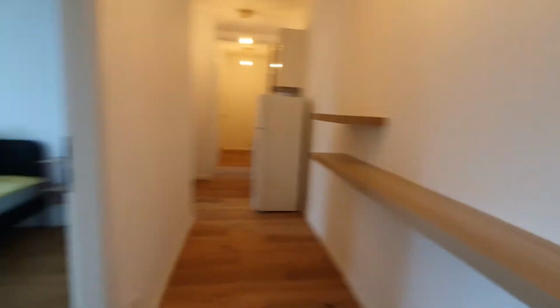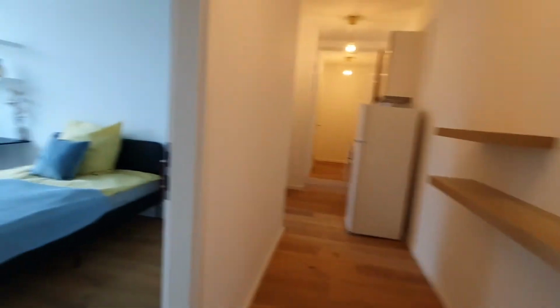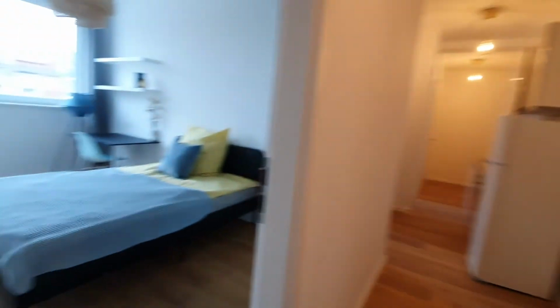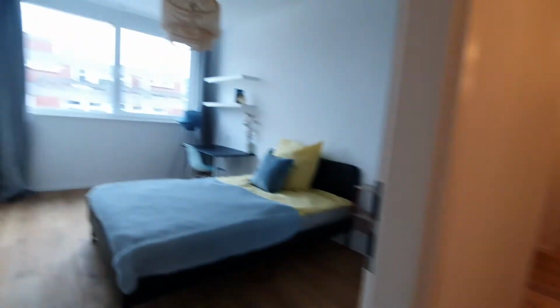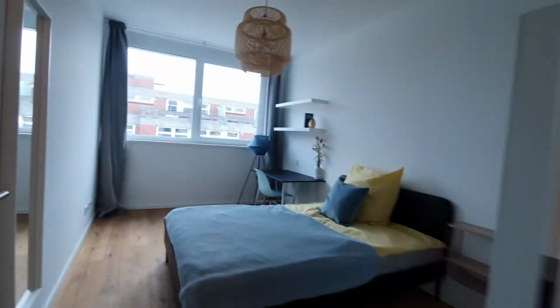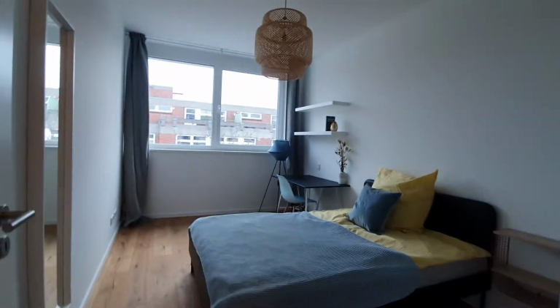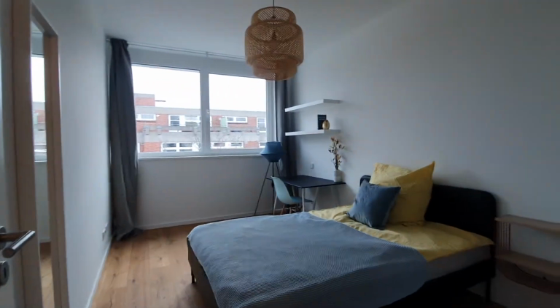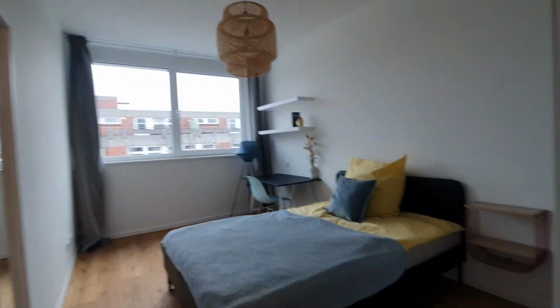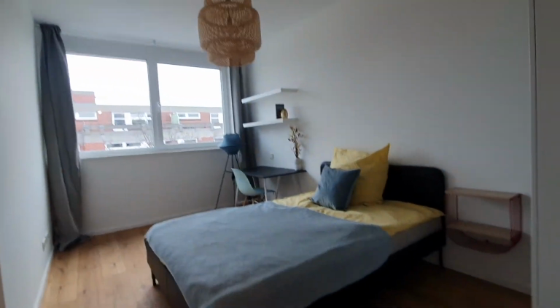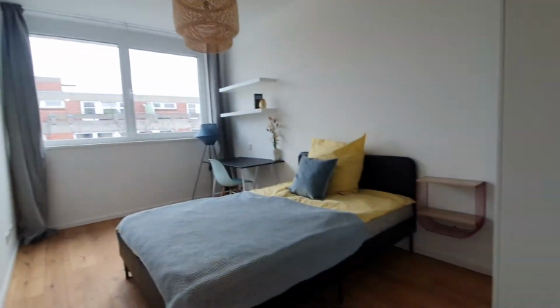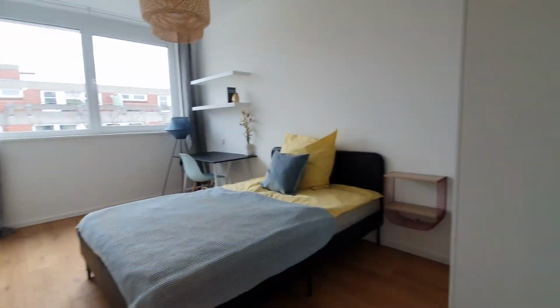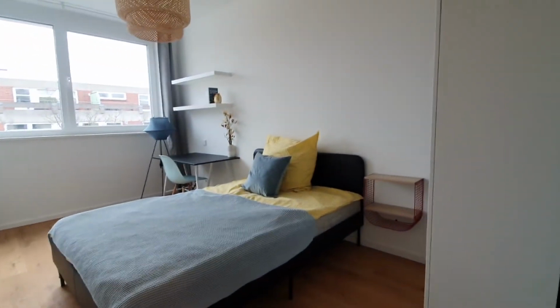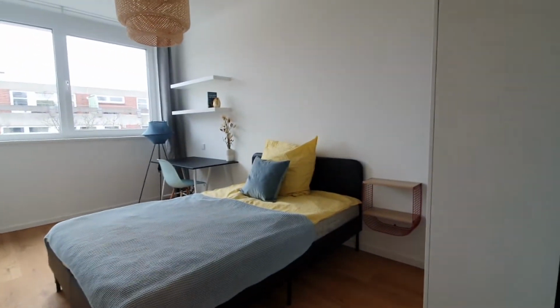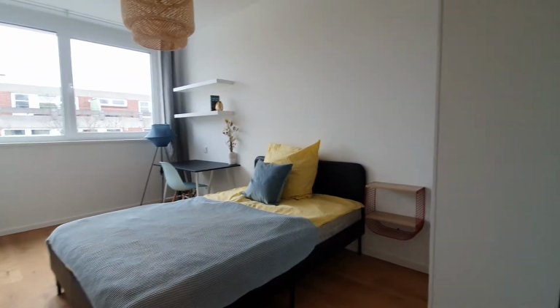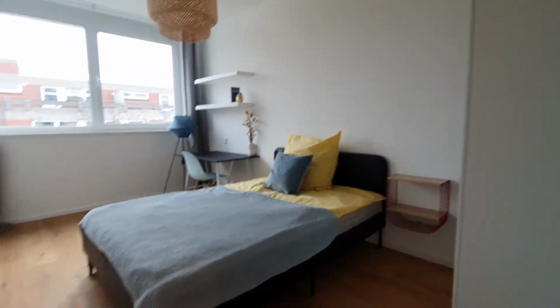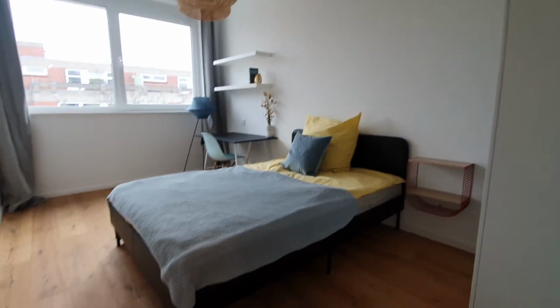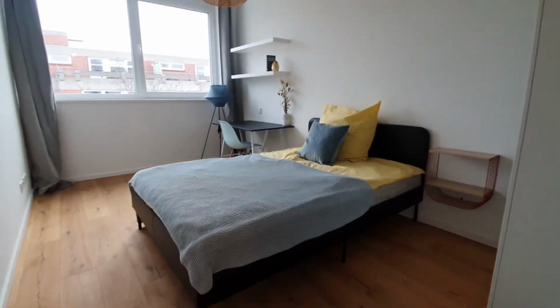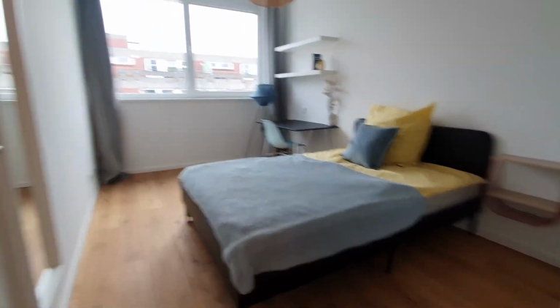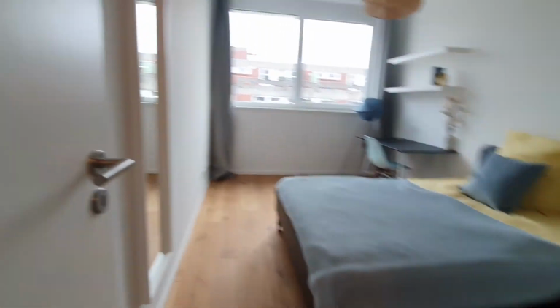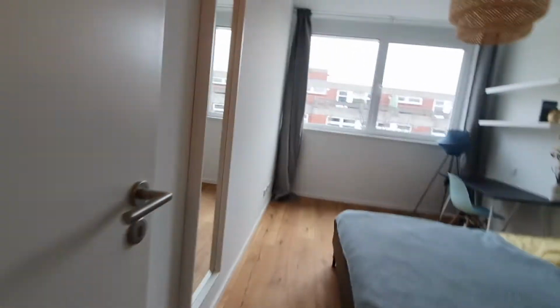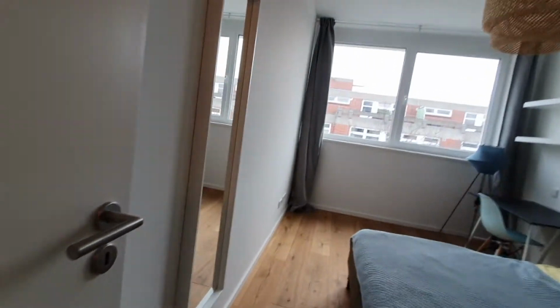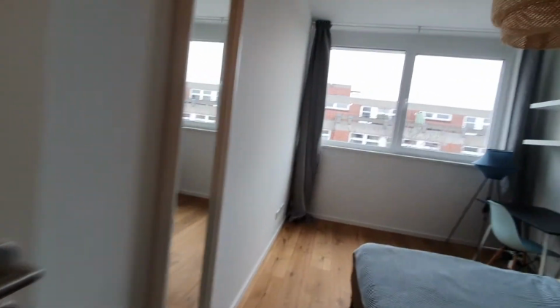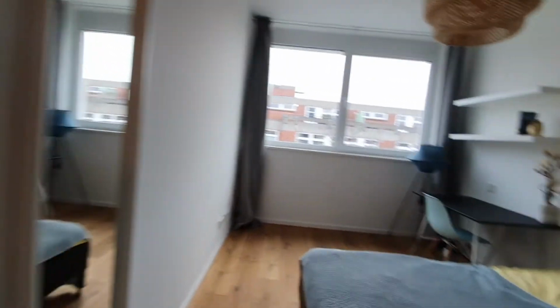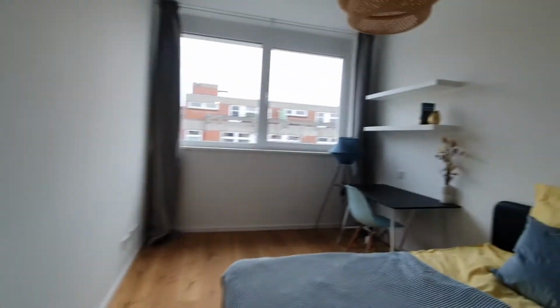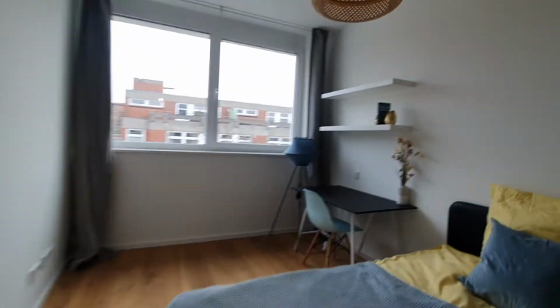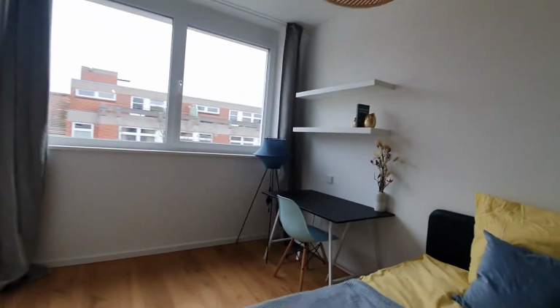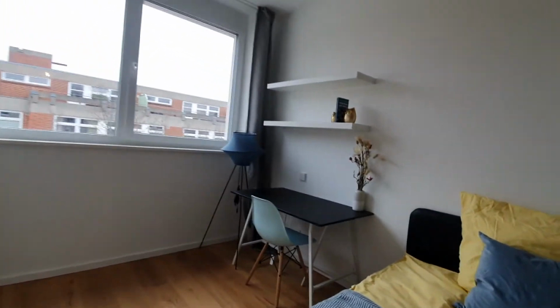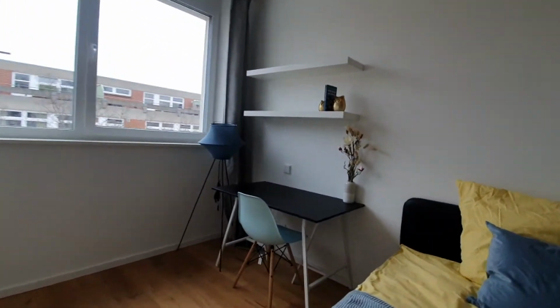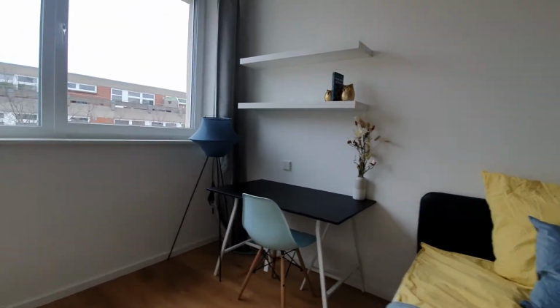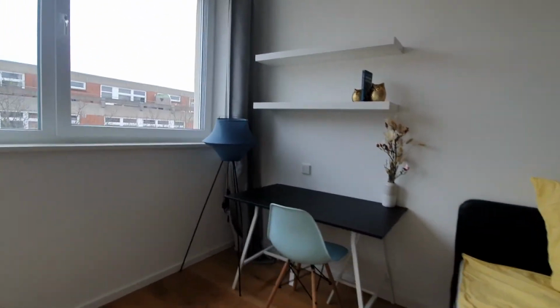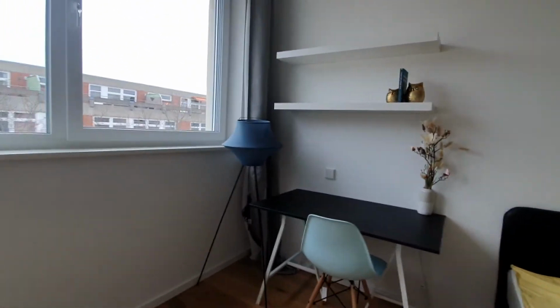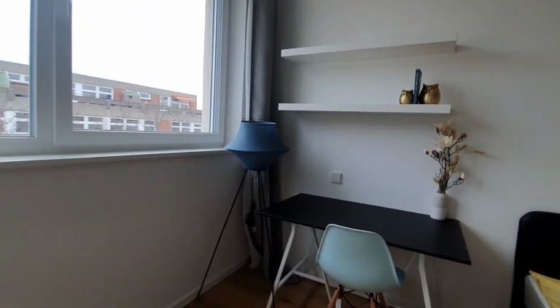This is bedroom number two. You have a bed and a desktop.